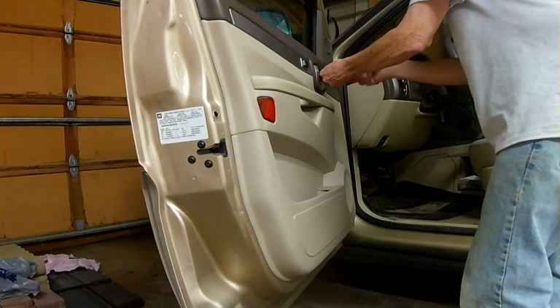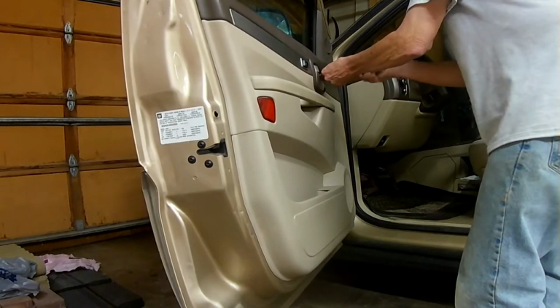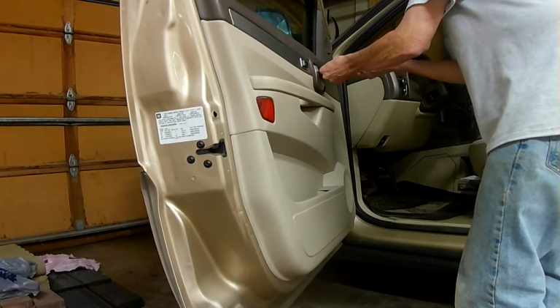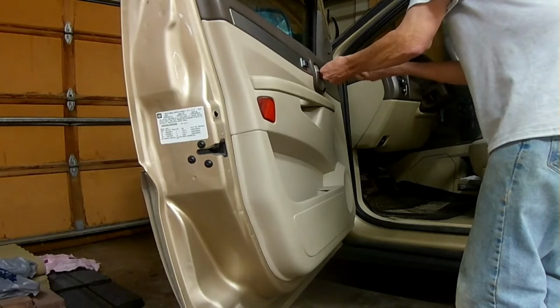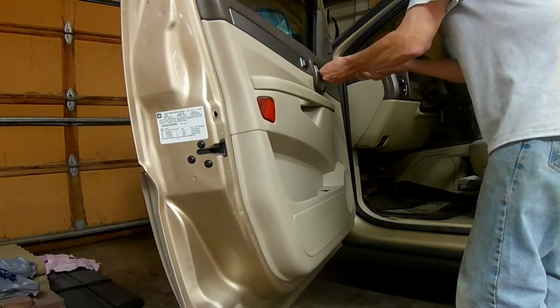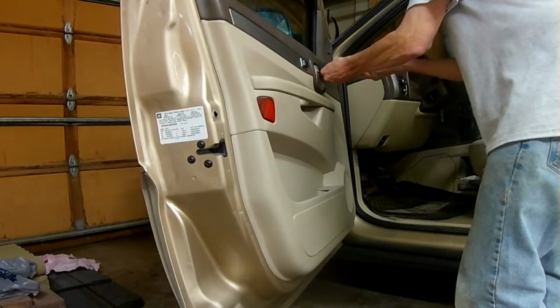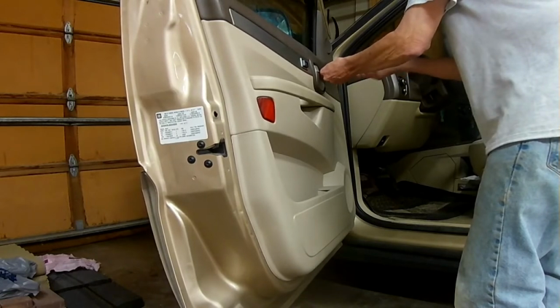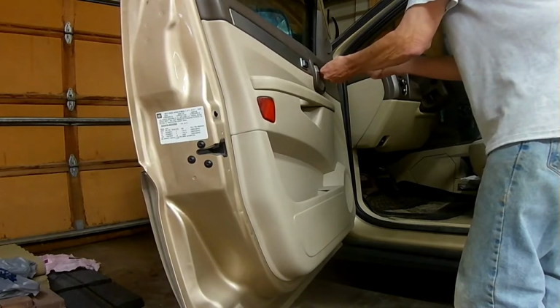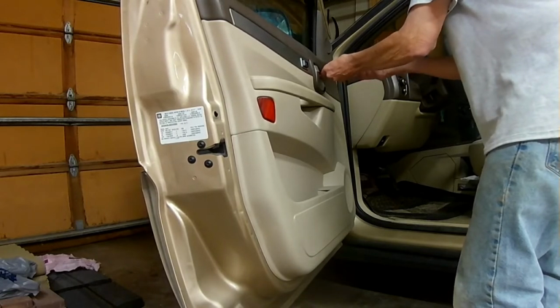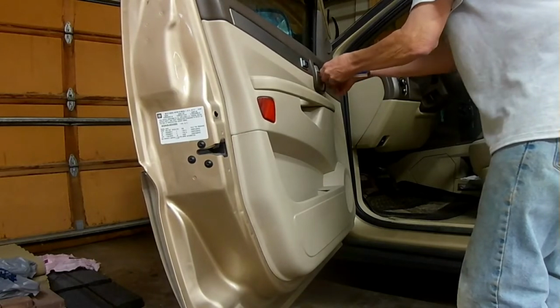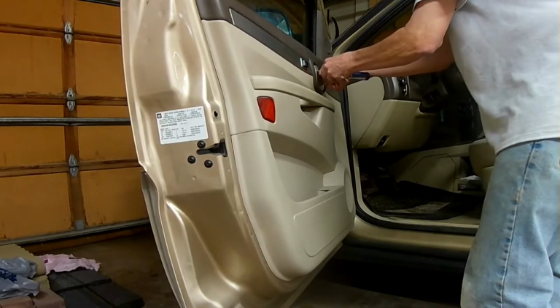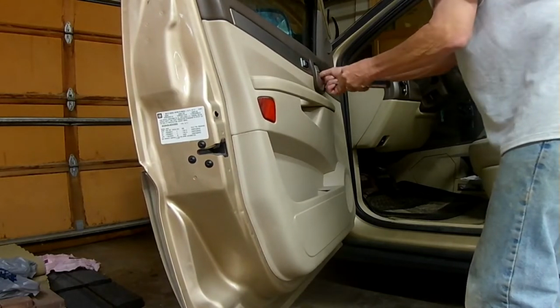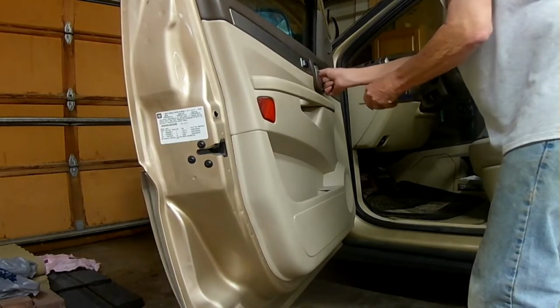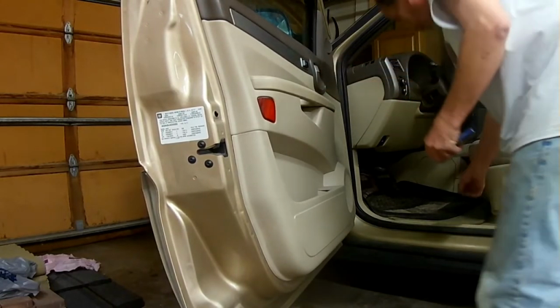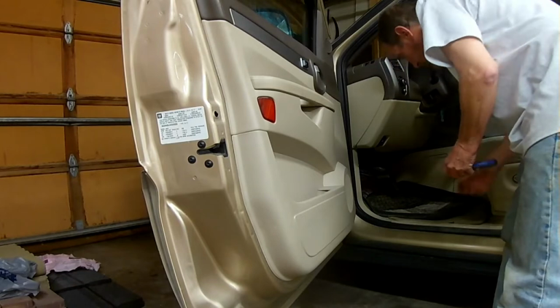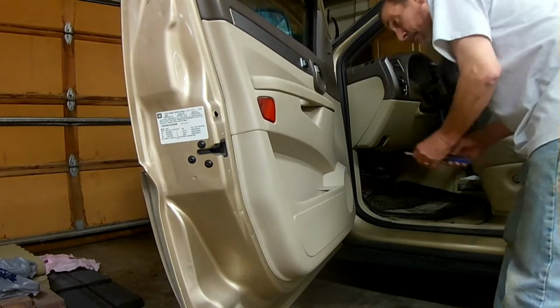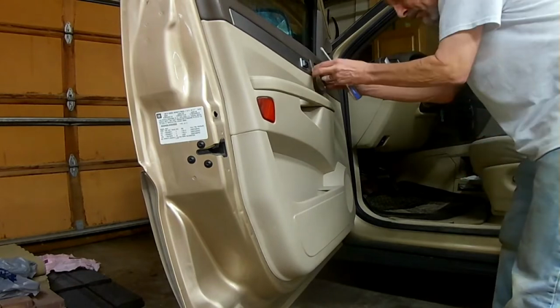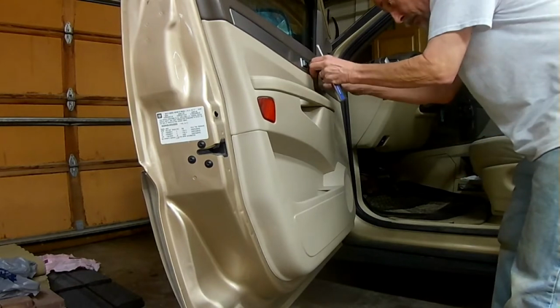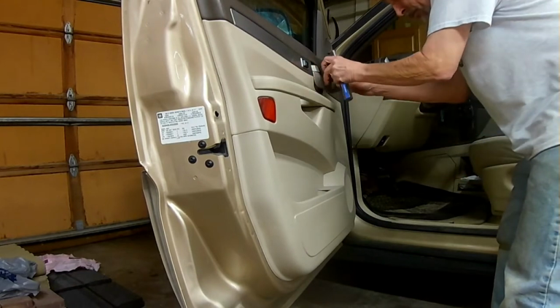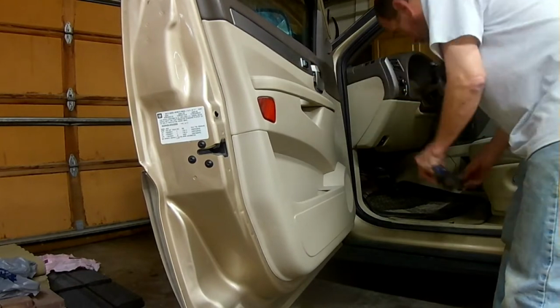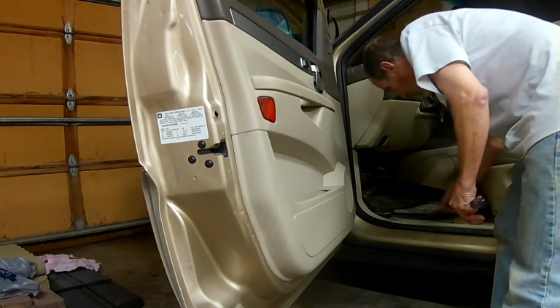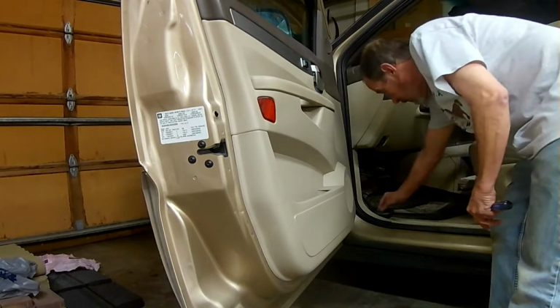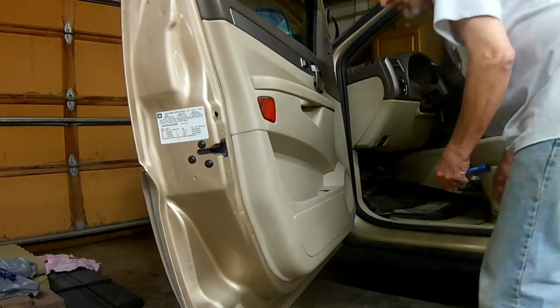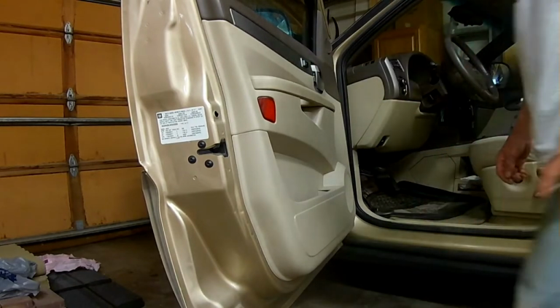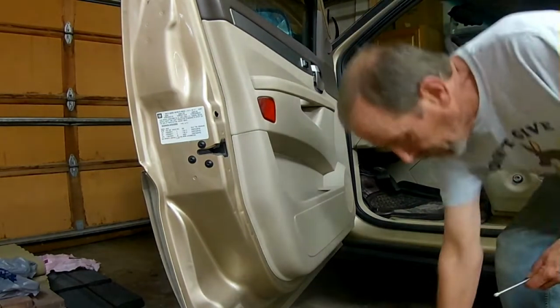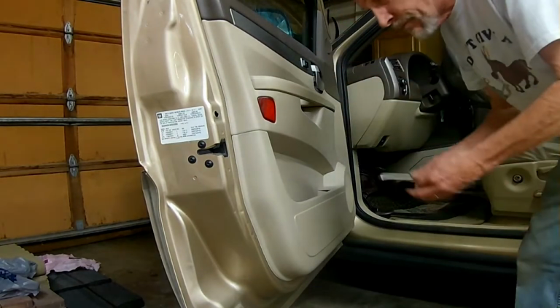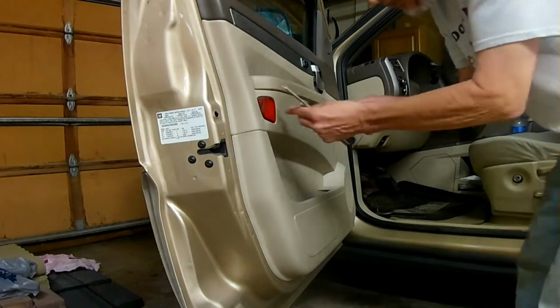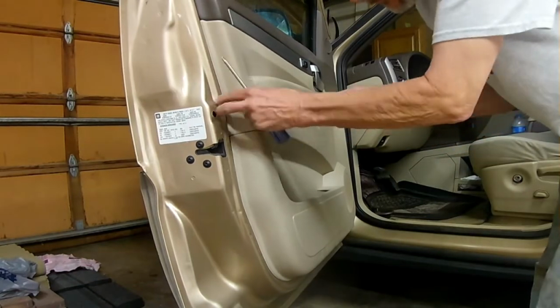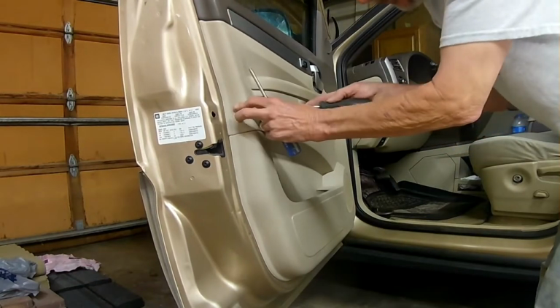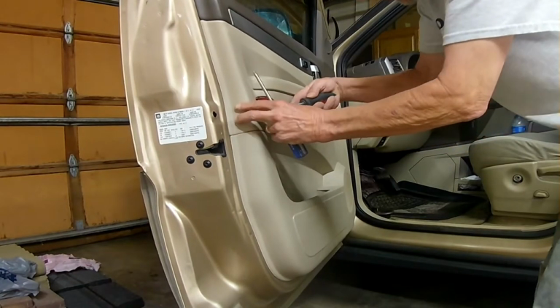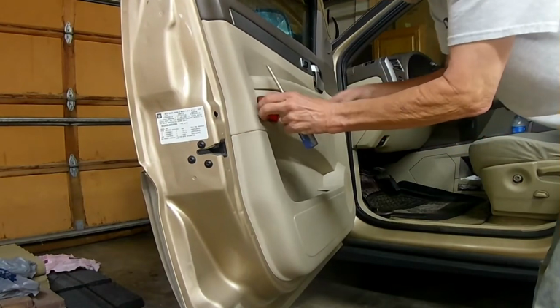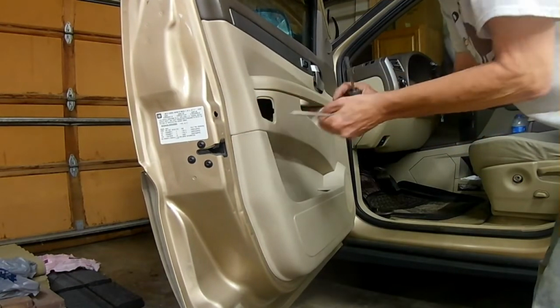Today I'm replacing a window regulator and assembly on a 2006 Buick Rendezvous. There's a screw and two bolts holding this panel in, along with a bunch of little plastic clips.